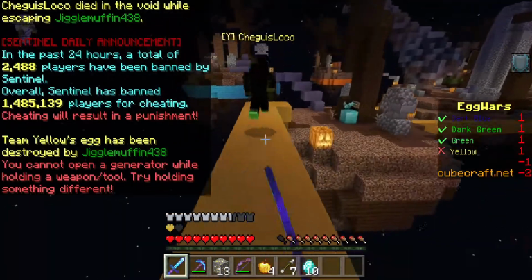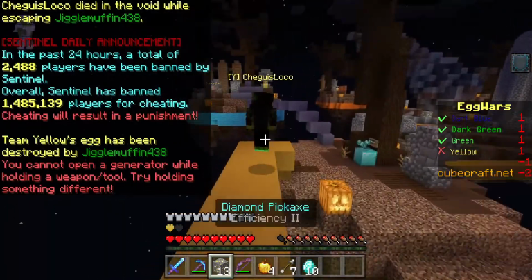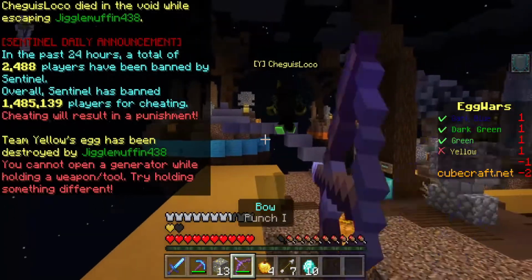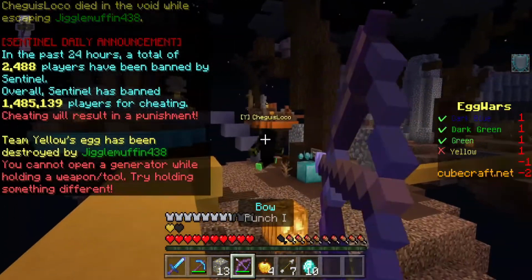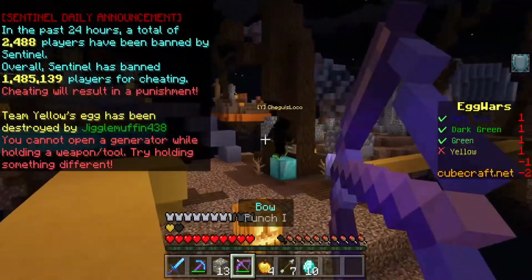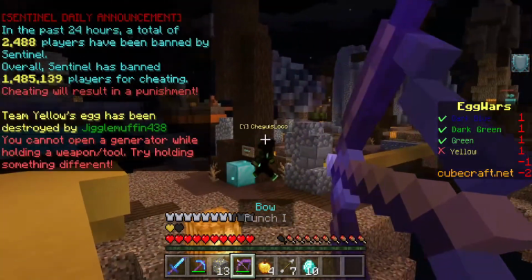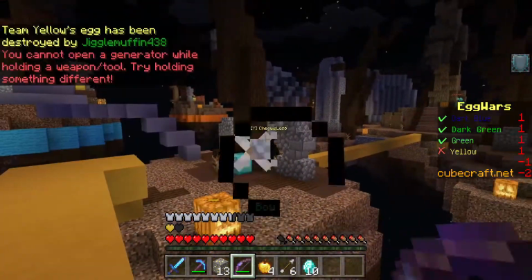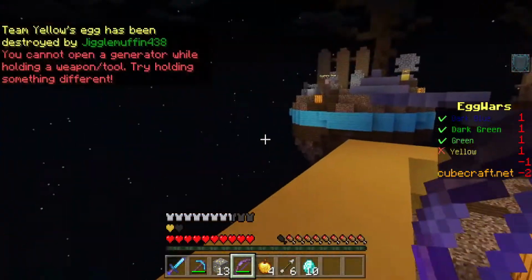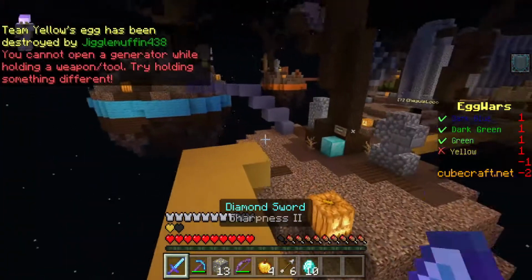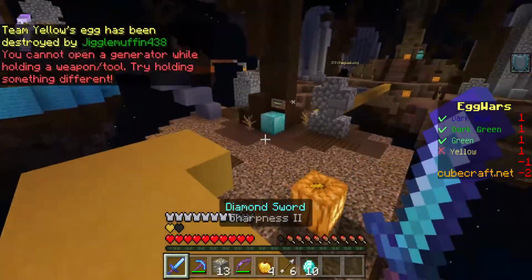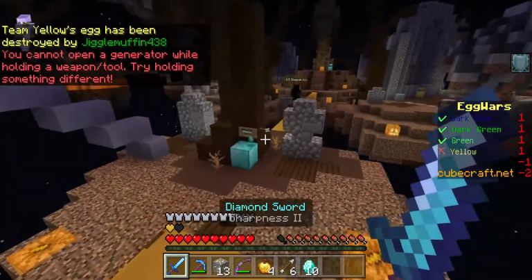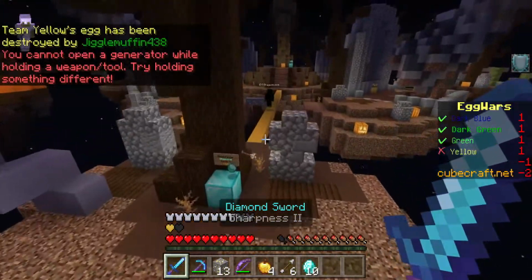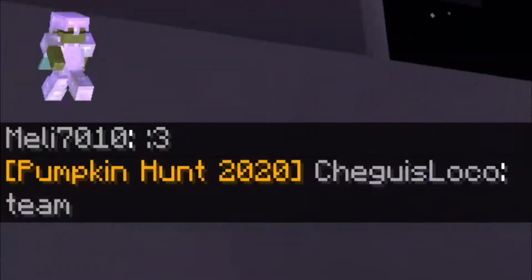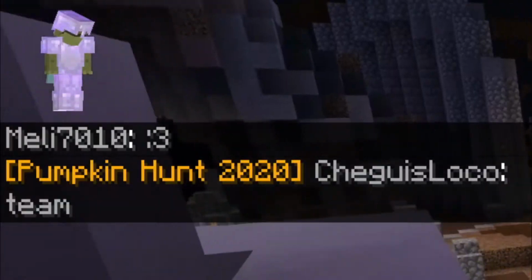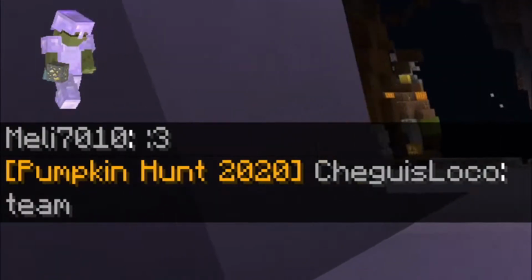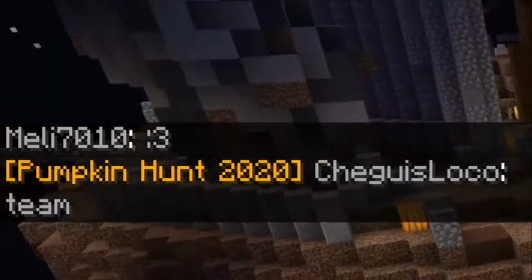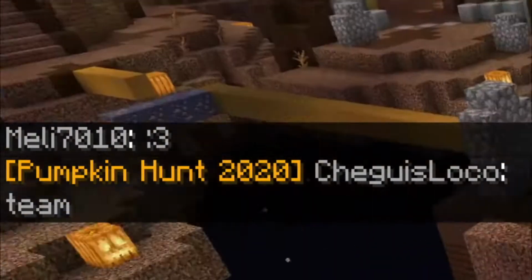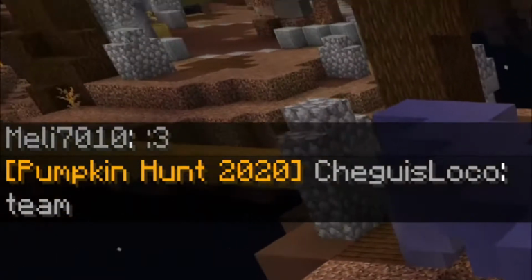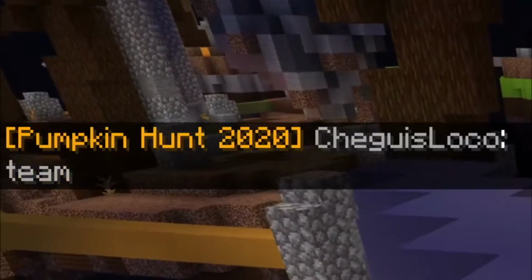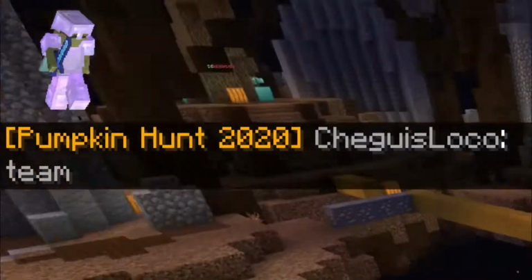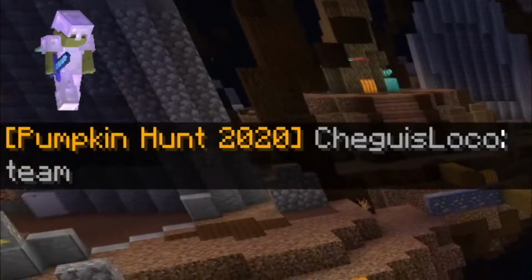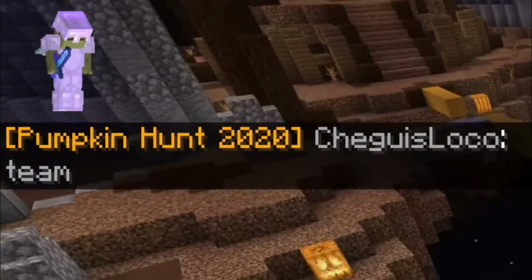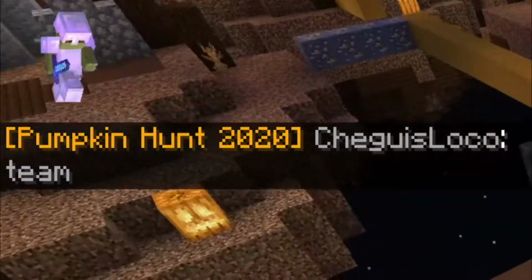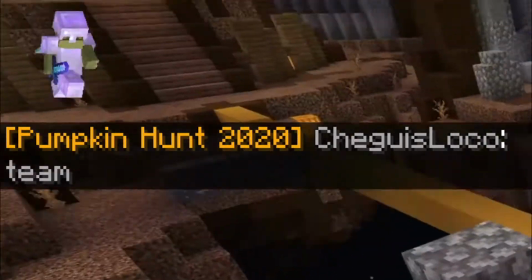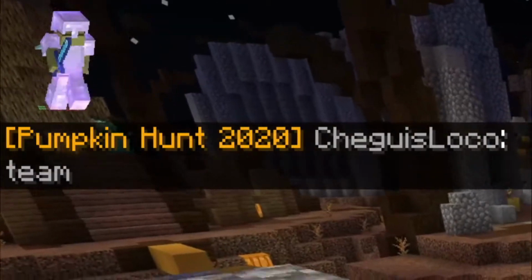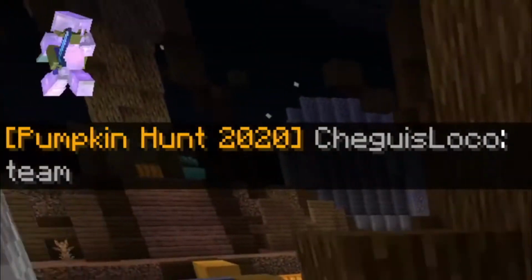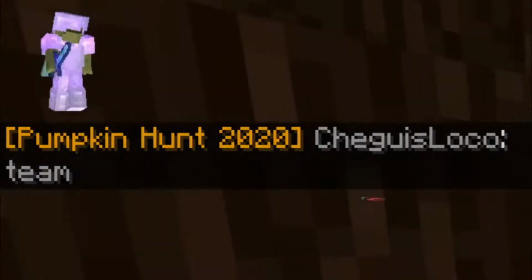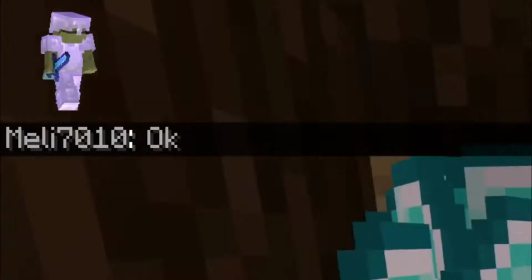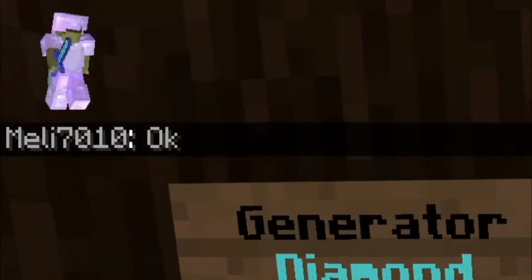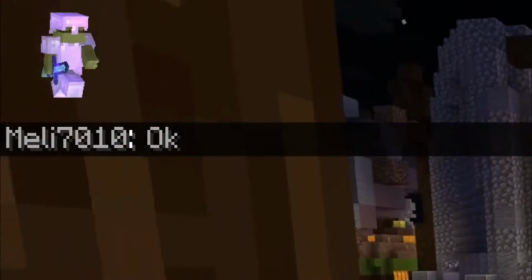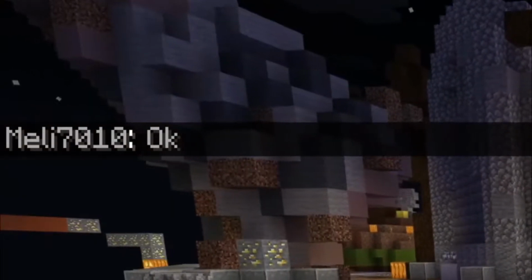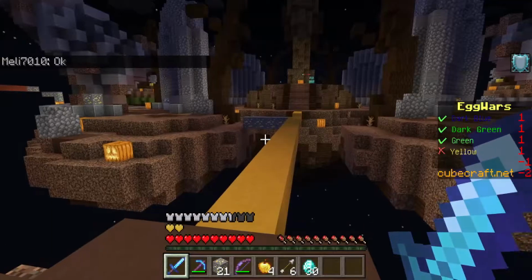Via abusing invincibility frames and how much of an idiot I am. So they start to team — he and Yellow start to team, which makes me kind of scared, because if two teams are defending one egg, that makes it nearly impossible.